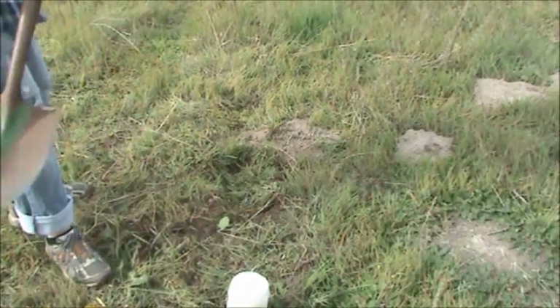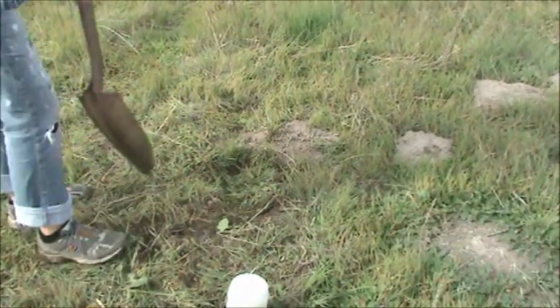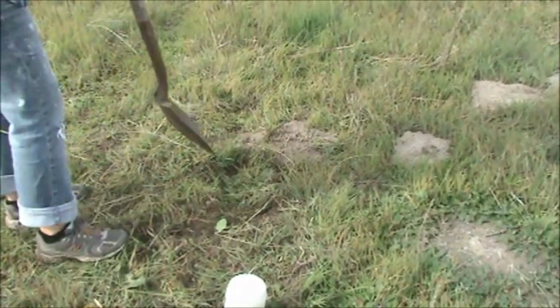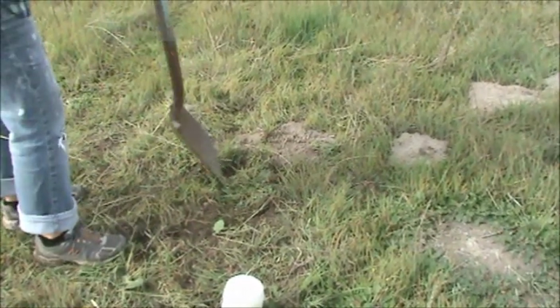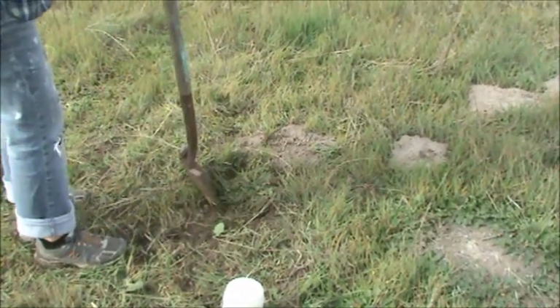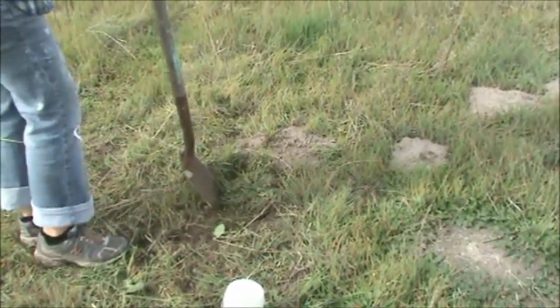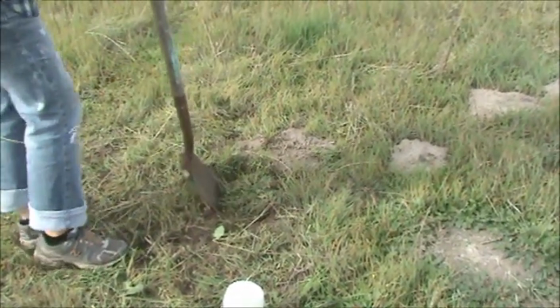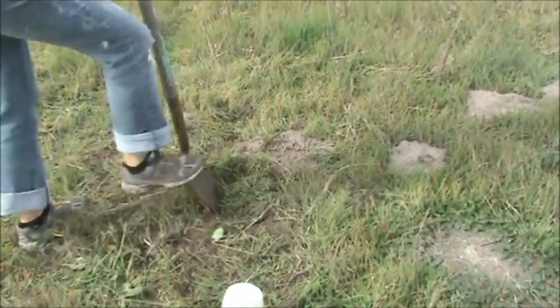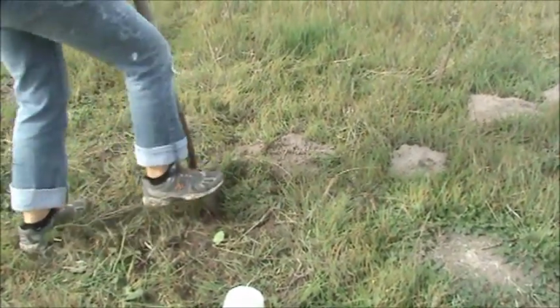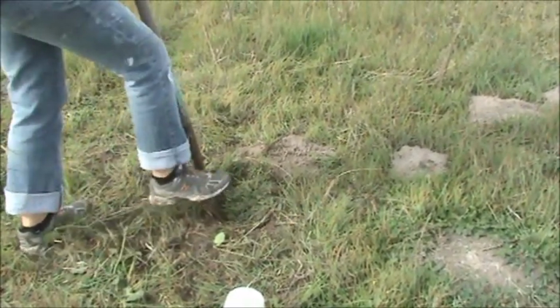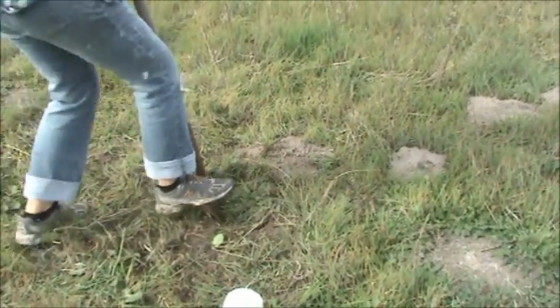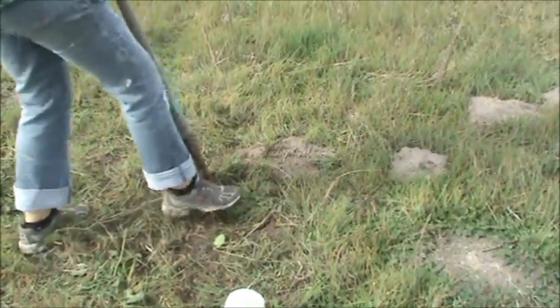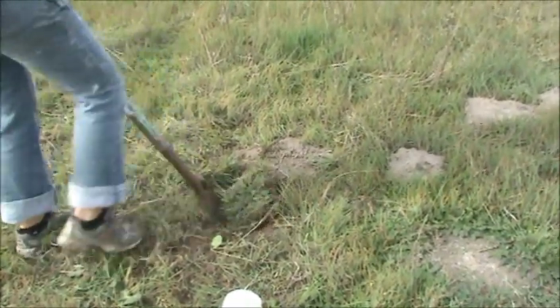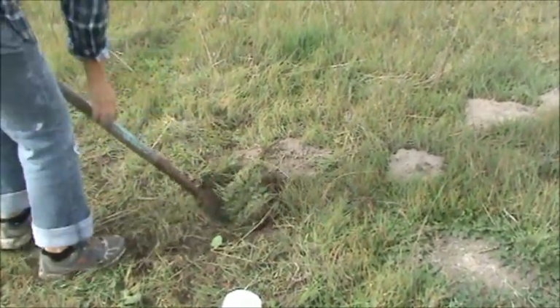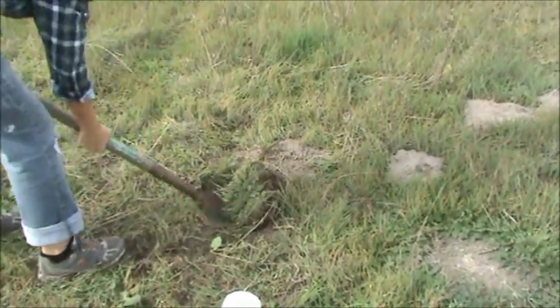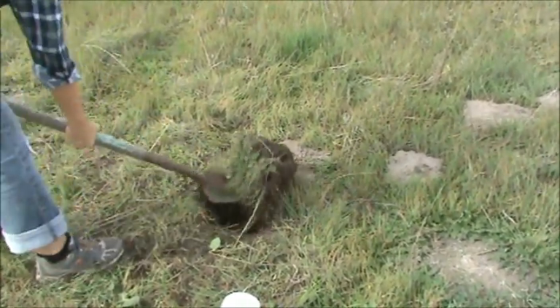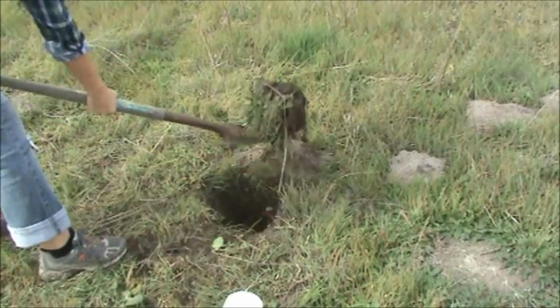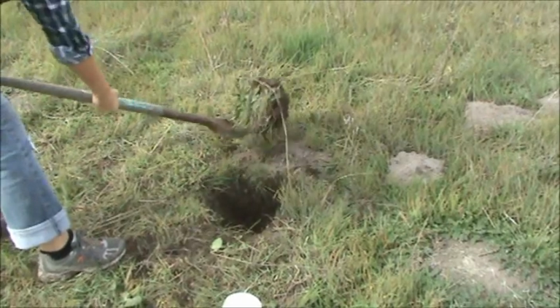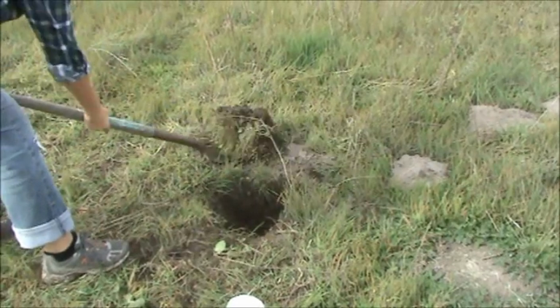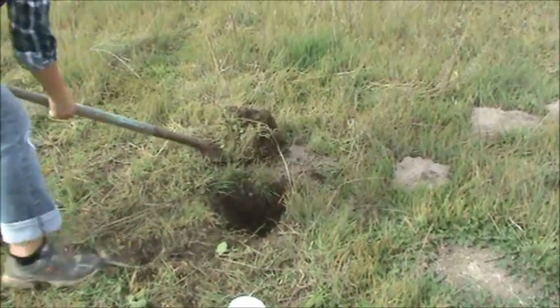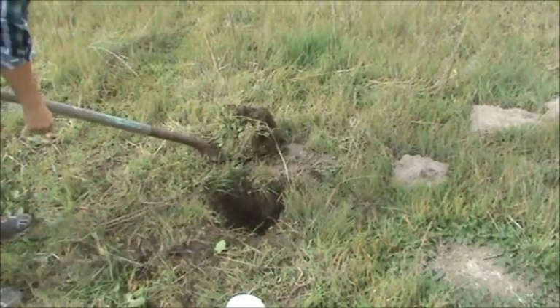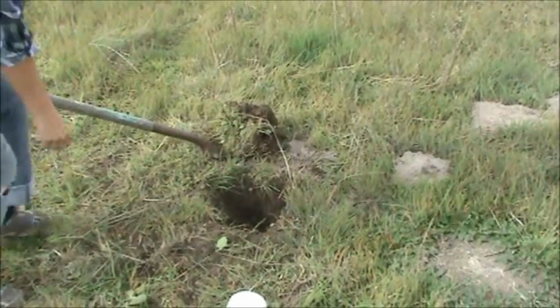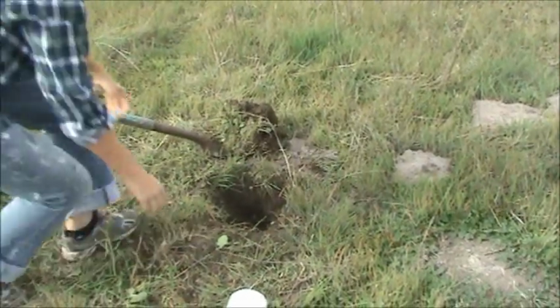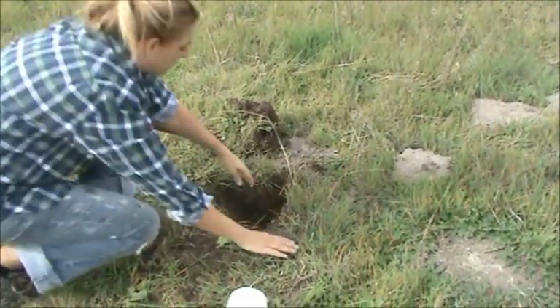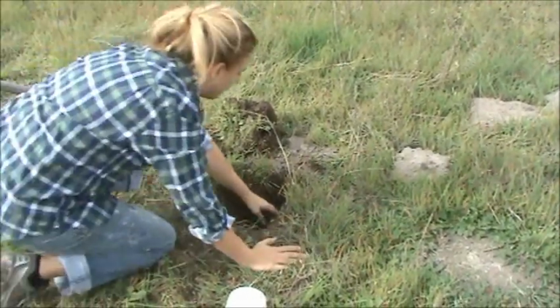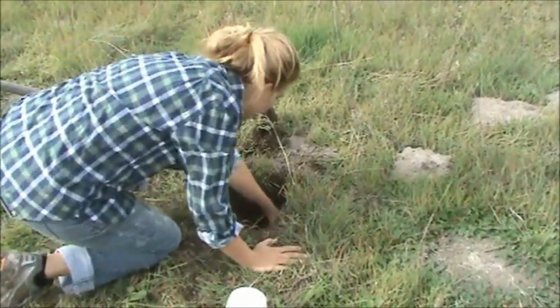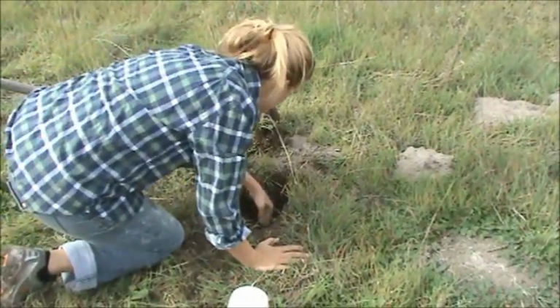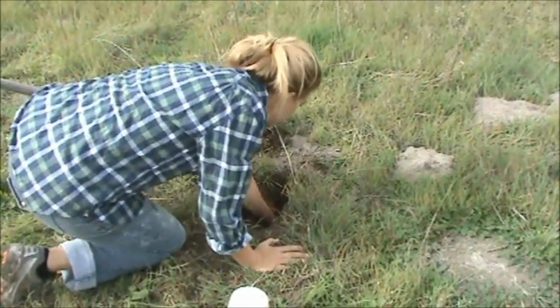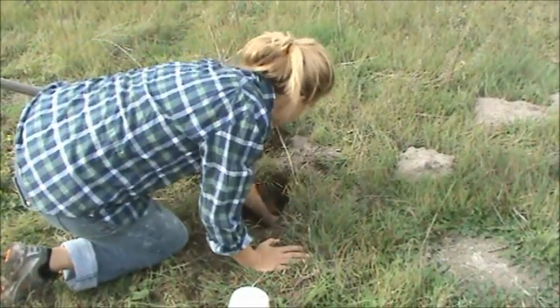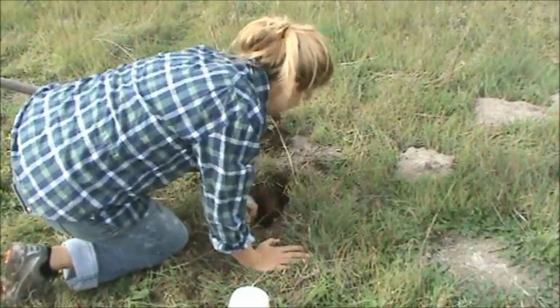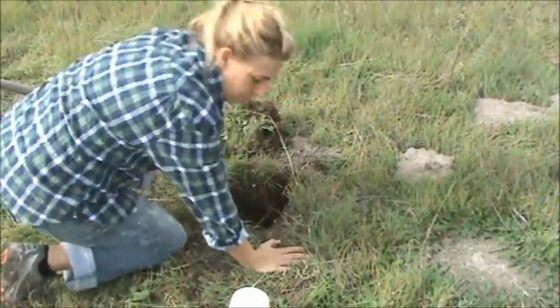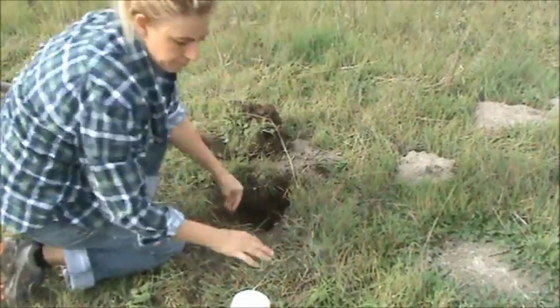First, find the problem area, then locate a feeder hole in the vicinity of the mound and expose the gopher tunnel. Clear the entrance to the tunnel.